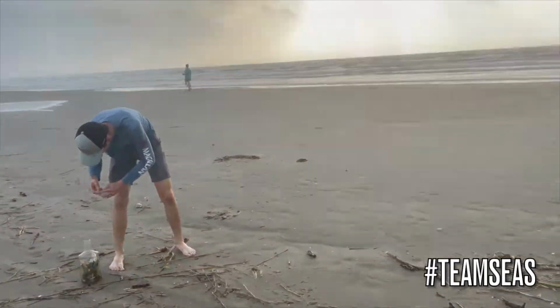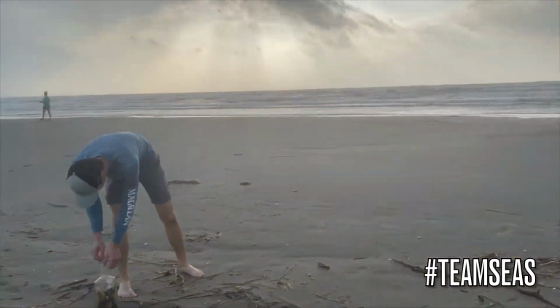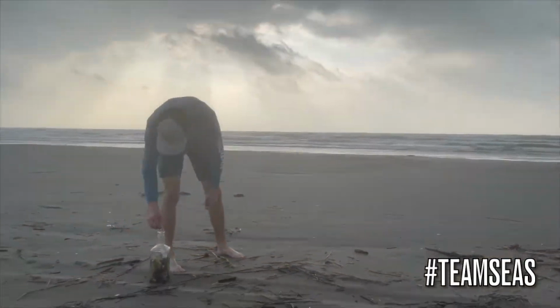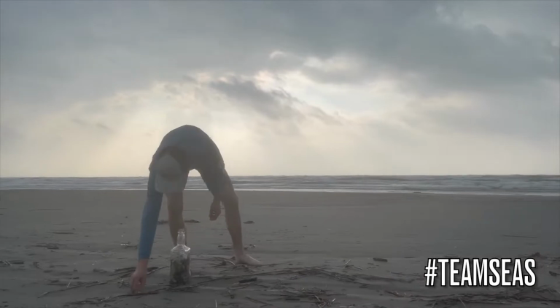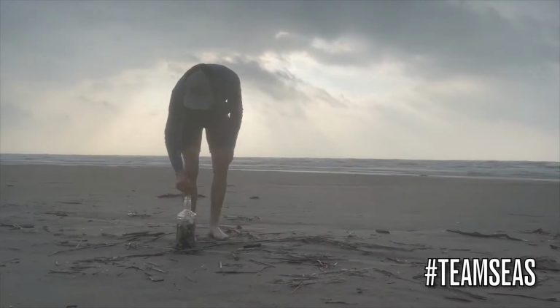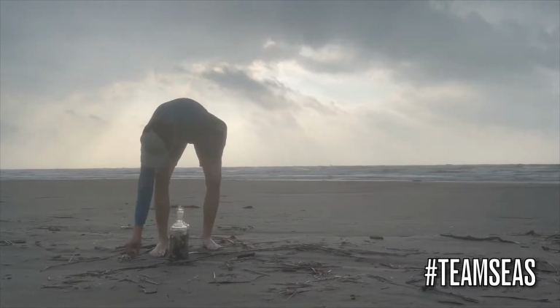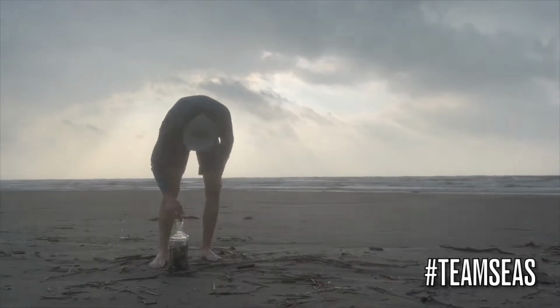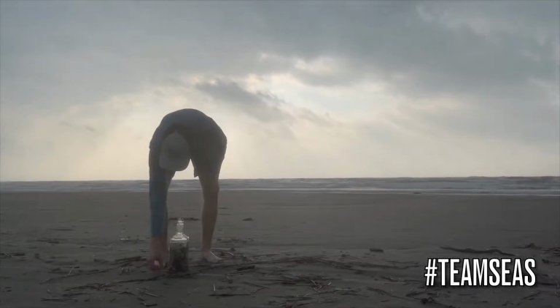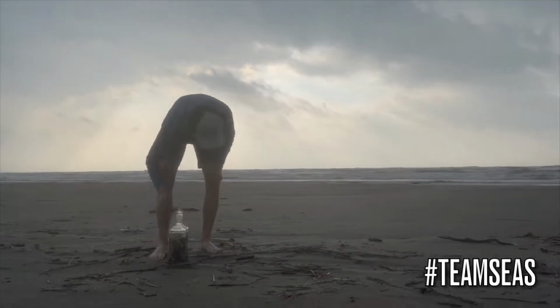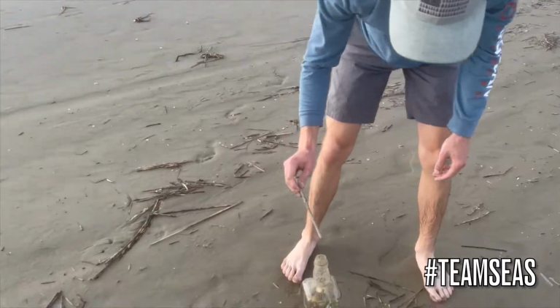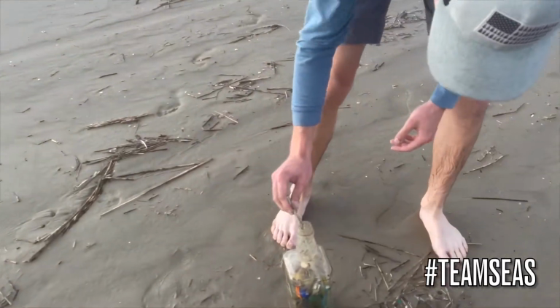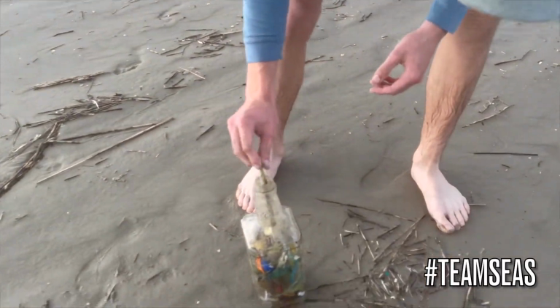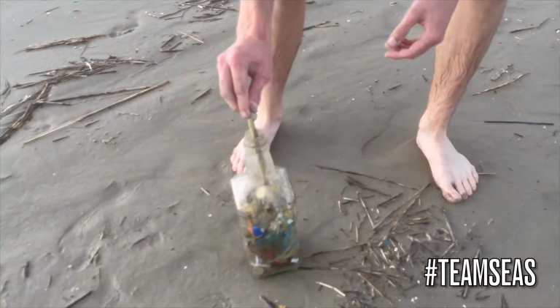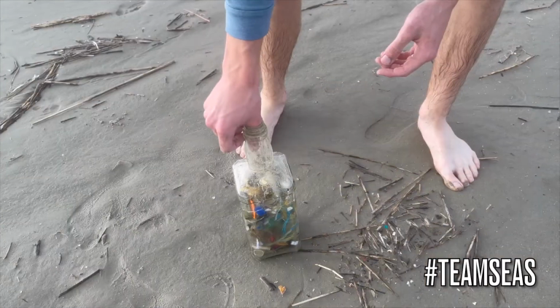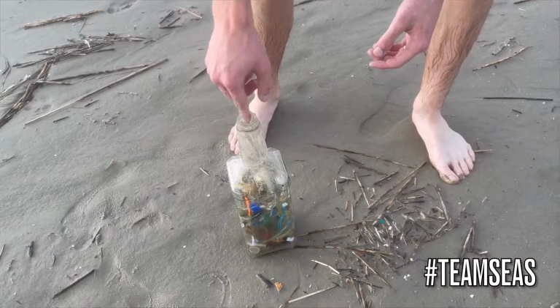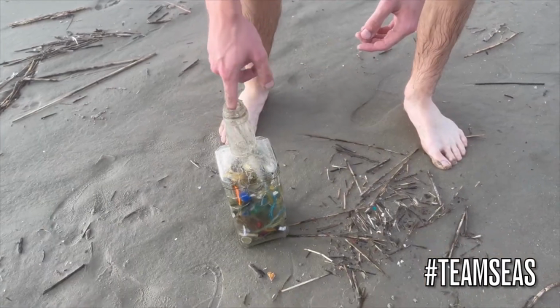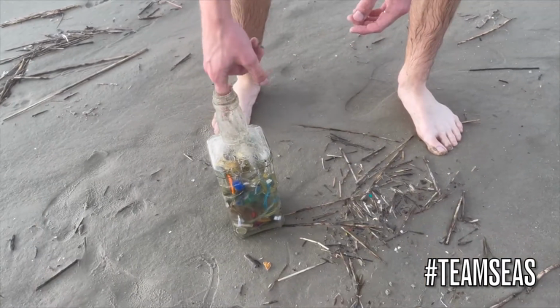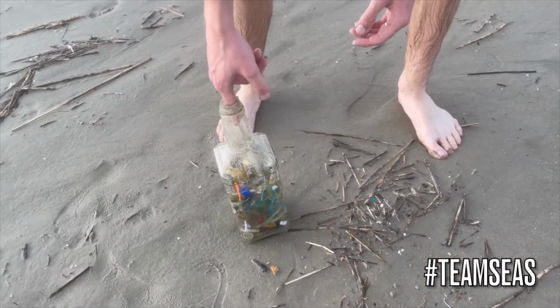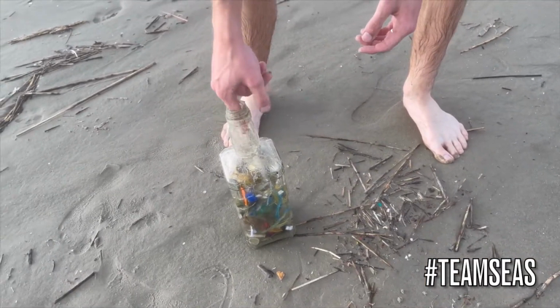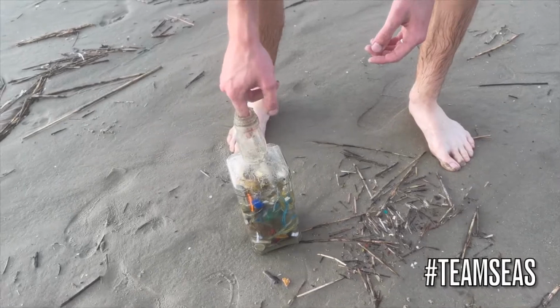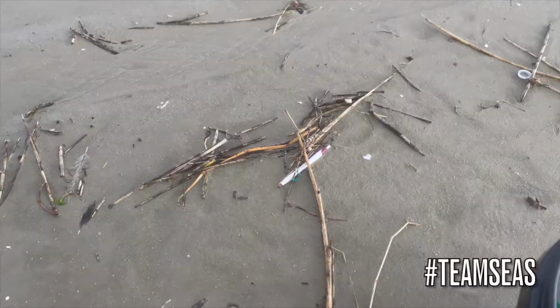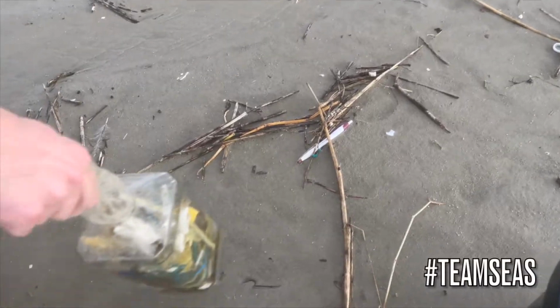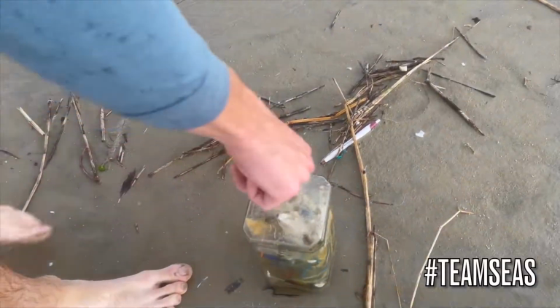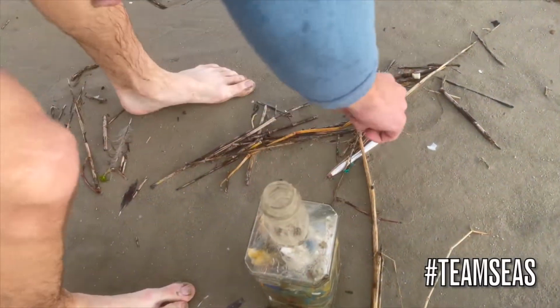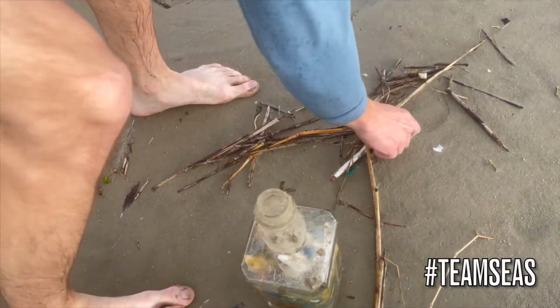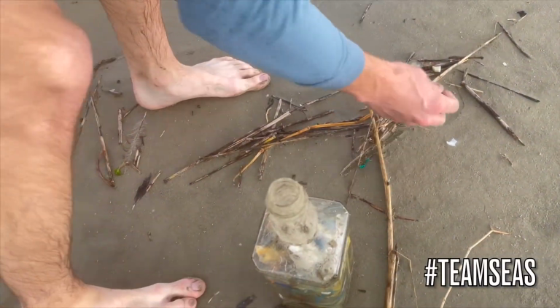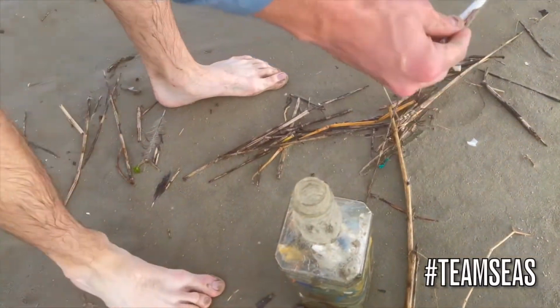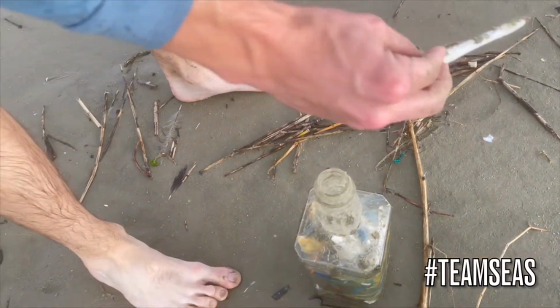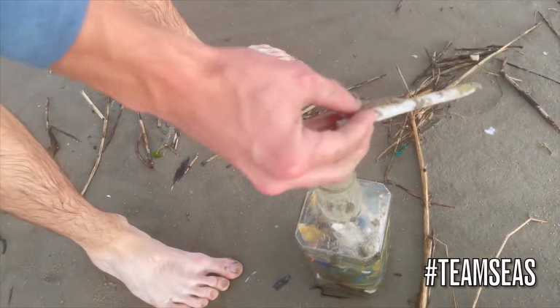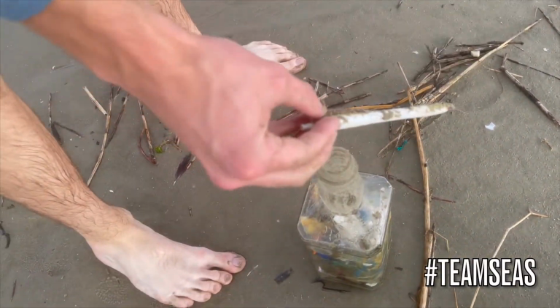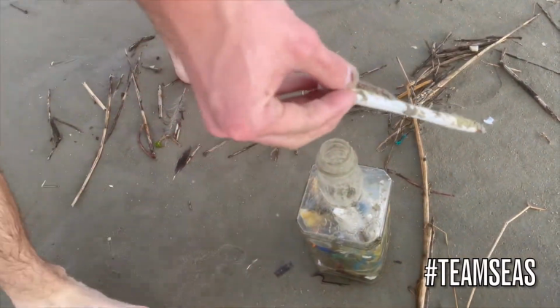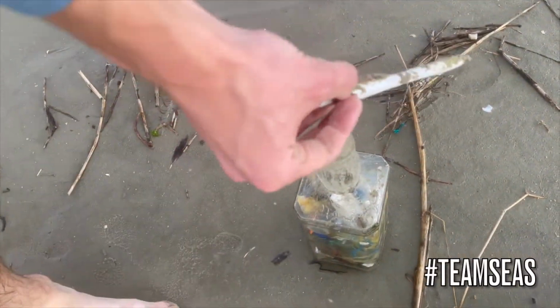I have to ask, has Team Seas inspired you to join the efforts of cleaning up the ocean? Let us know if you're planning on getting involved and what you'll be doing.